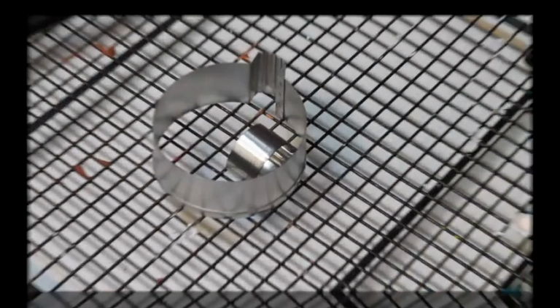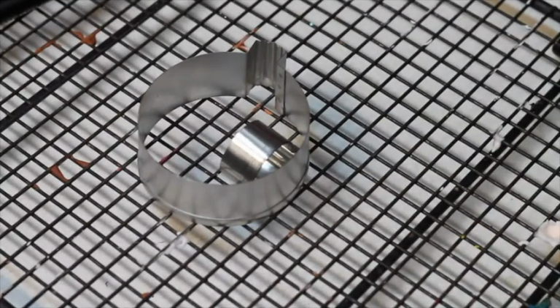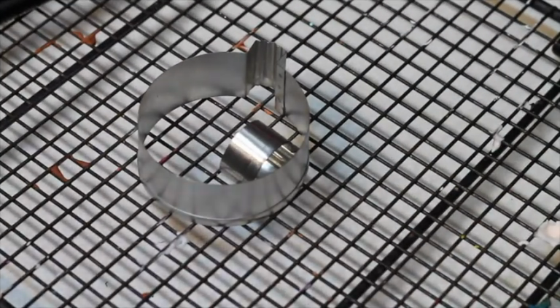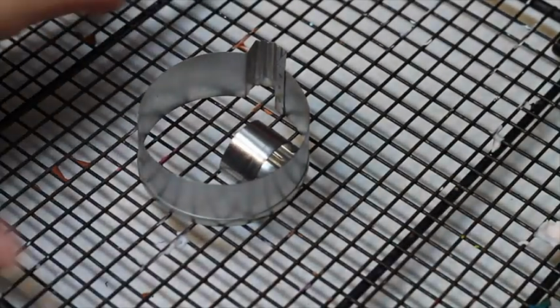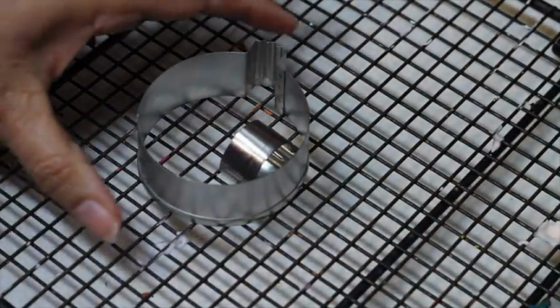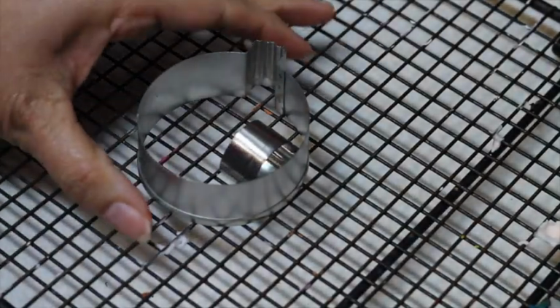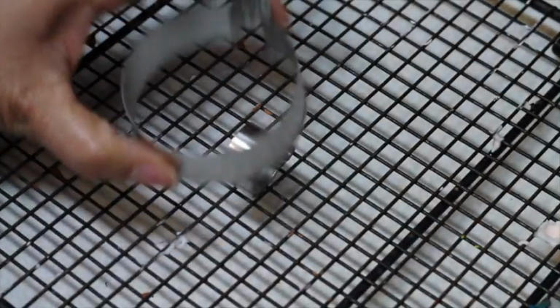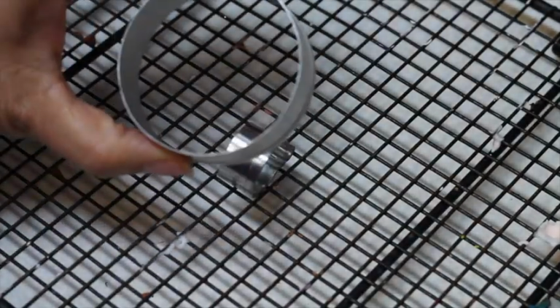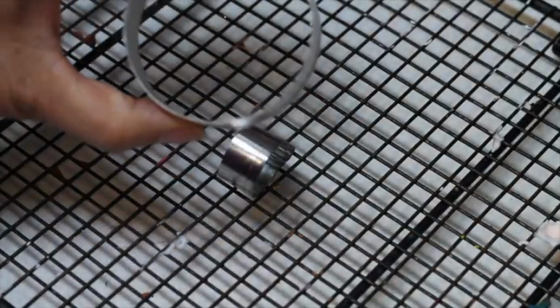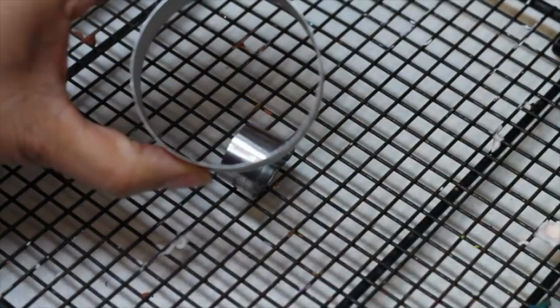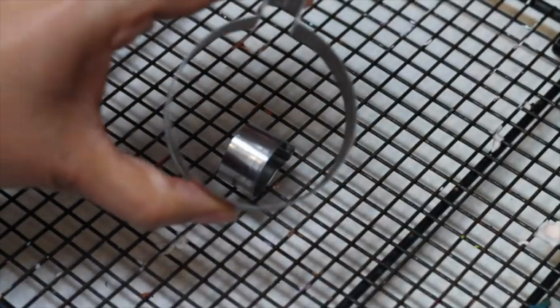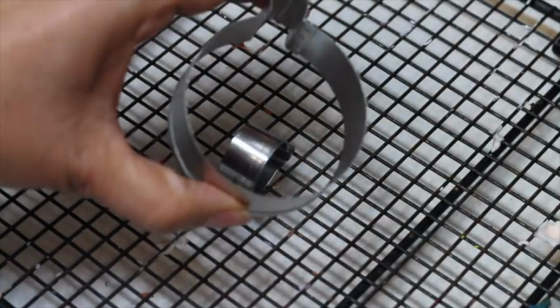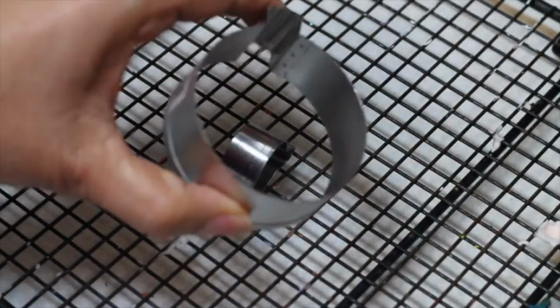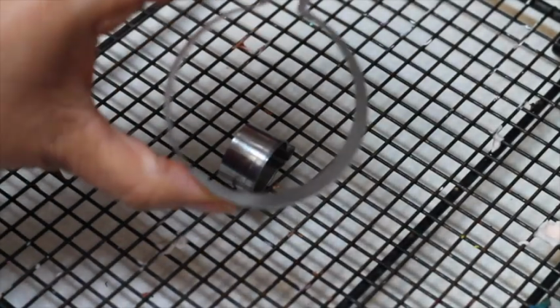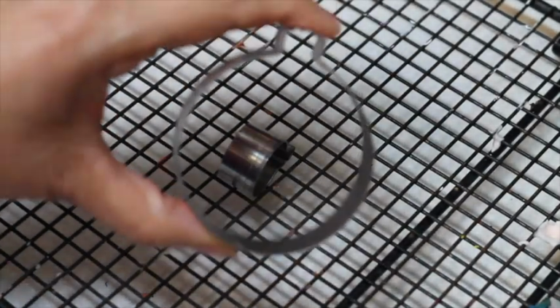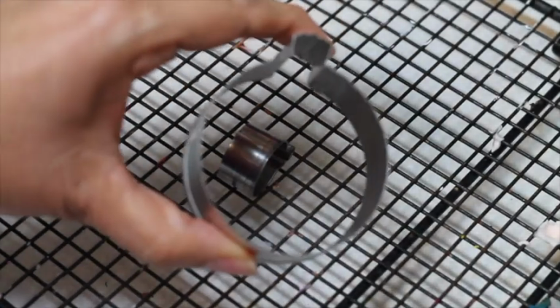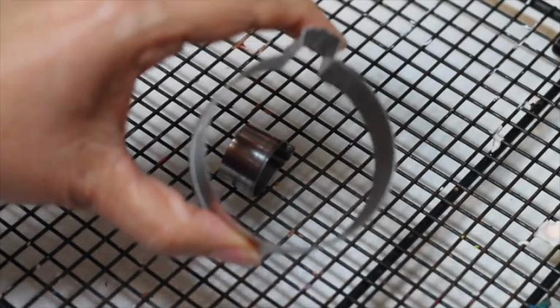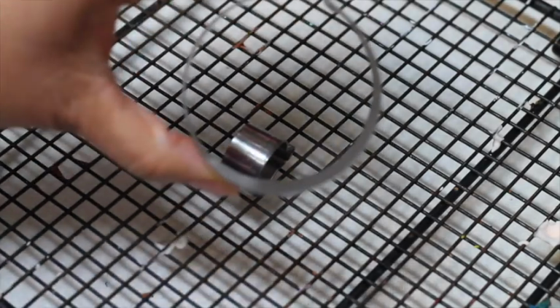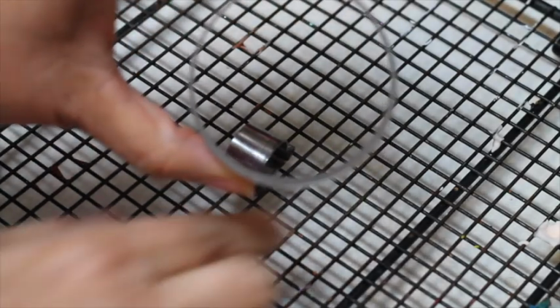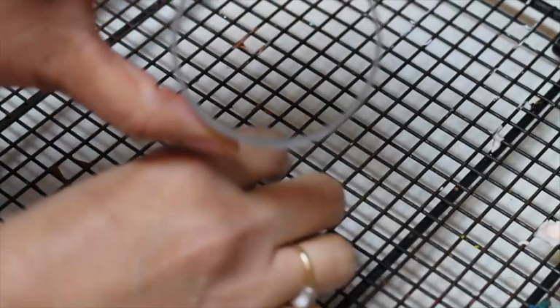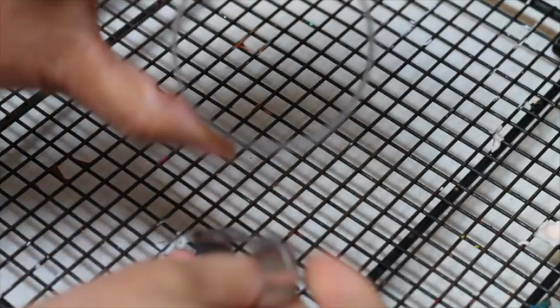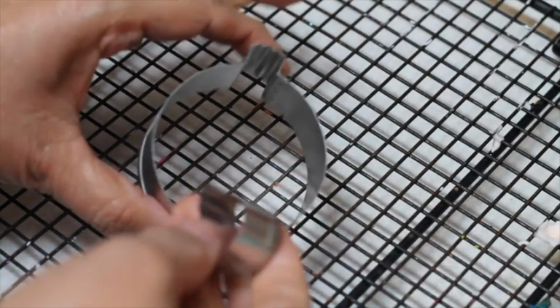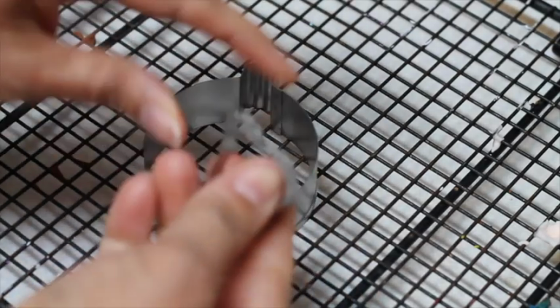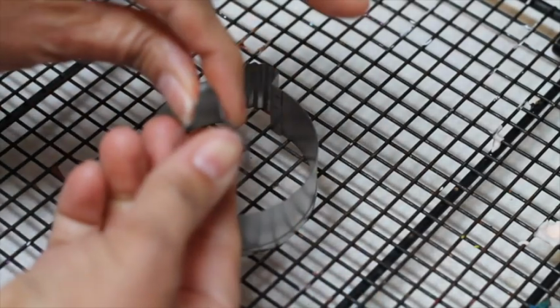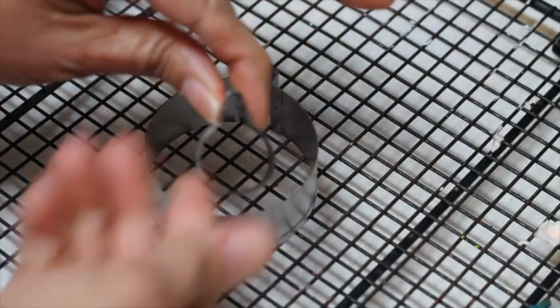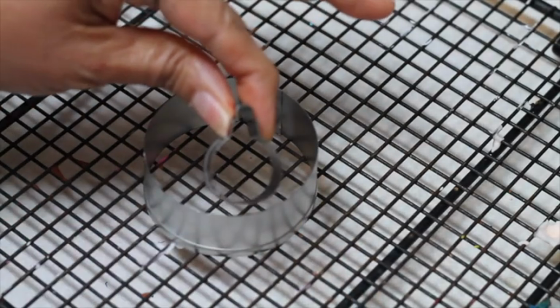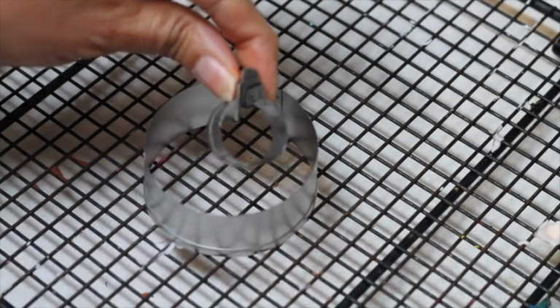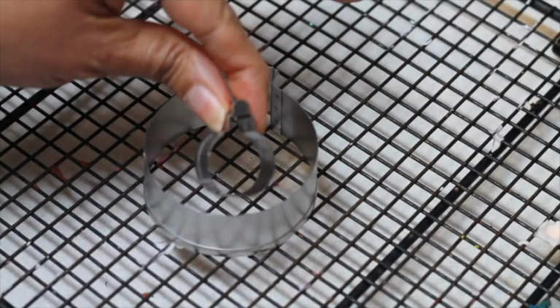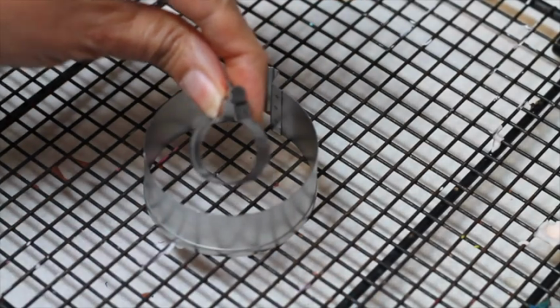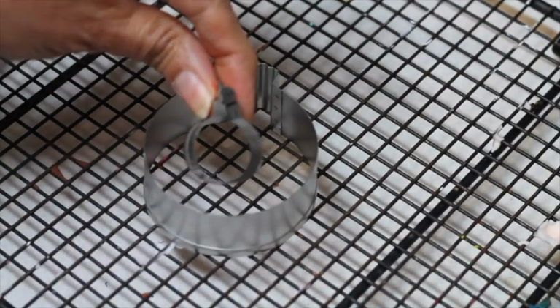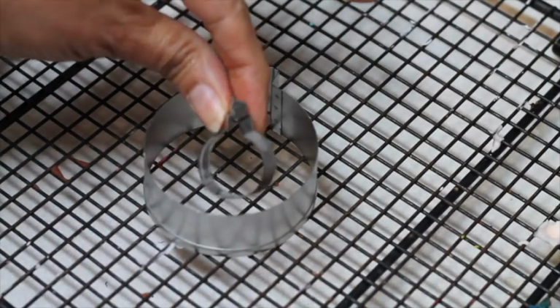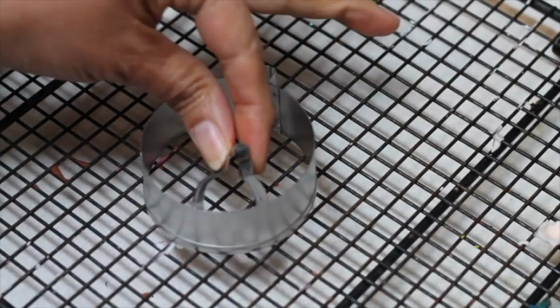For this project I'm going to use these round ornament cookie cutters — a big one and a tiny little one — to cut out these cookies.